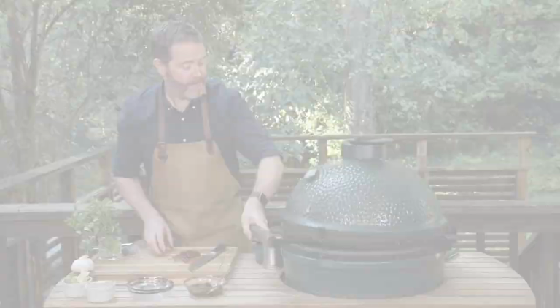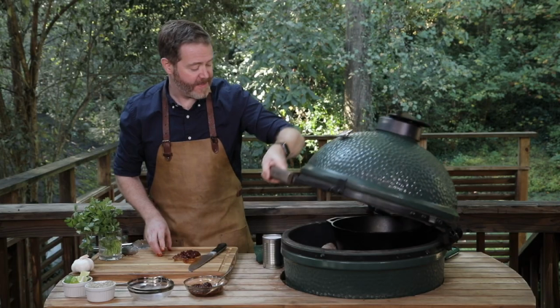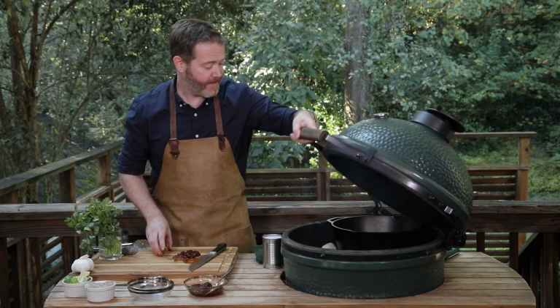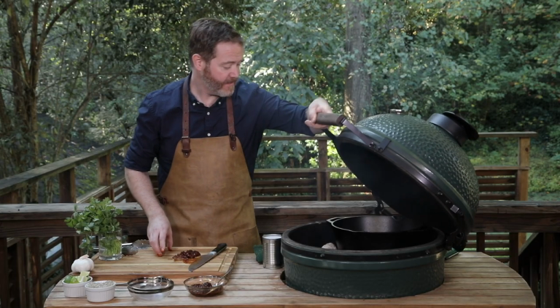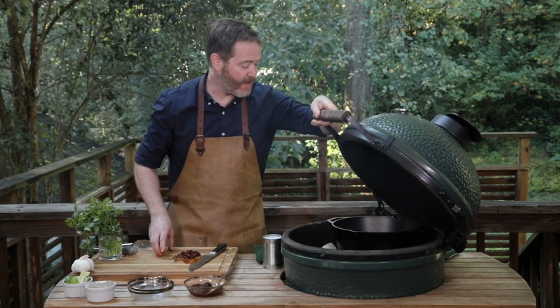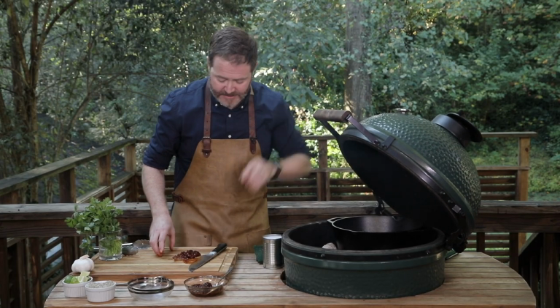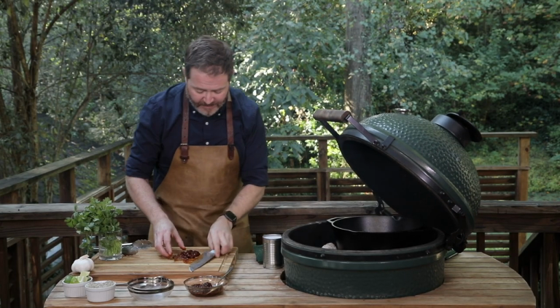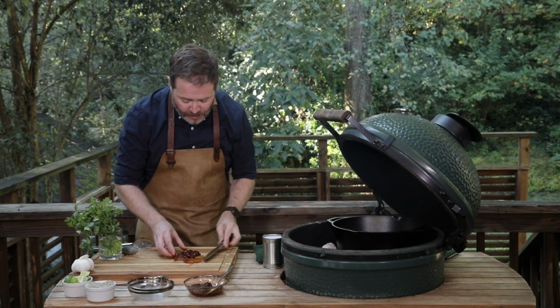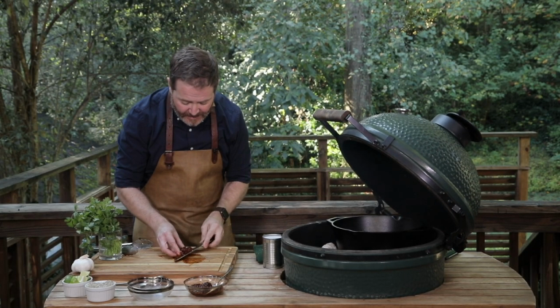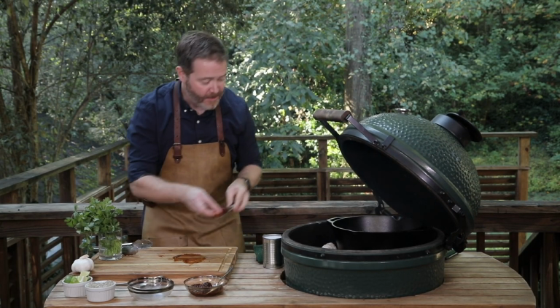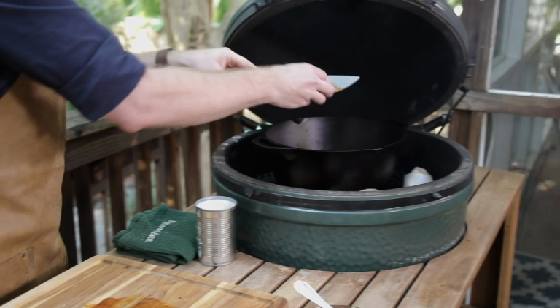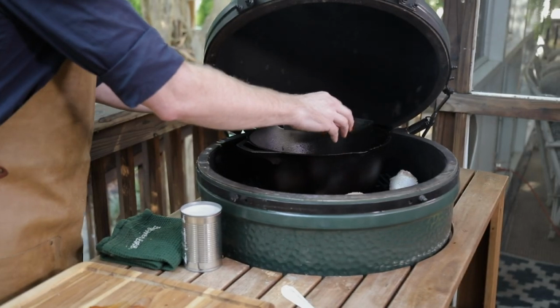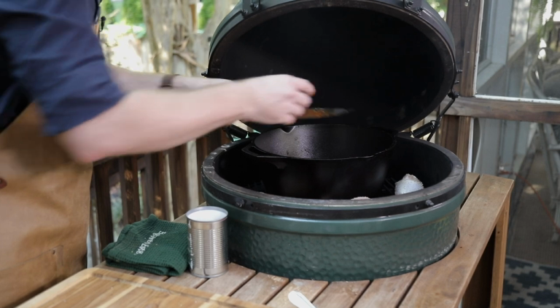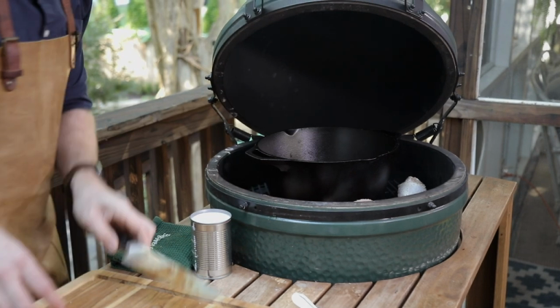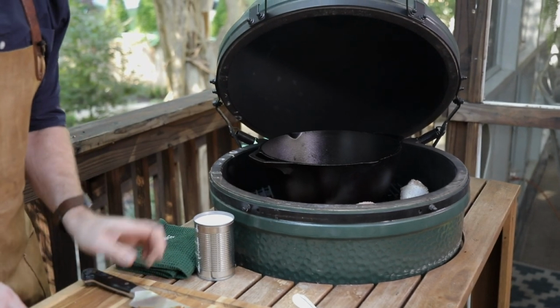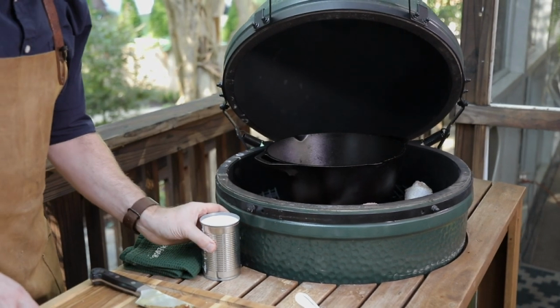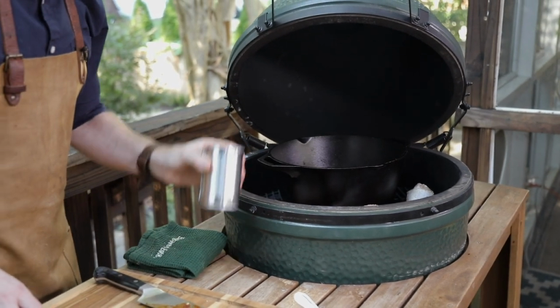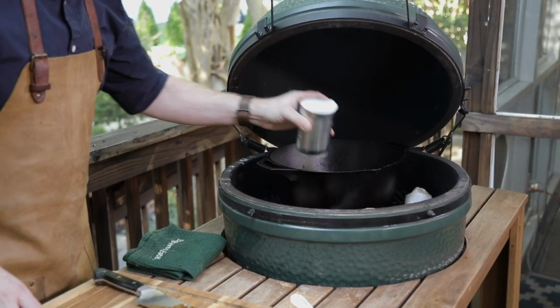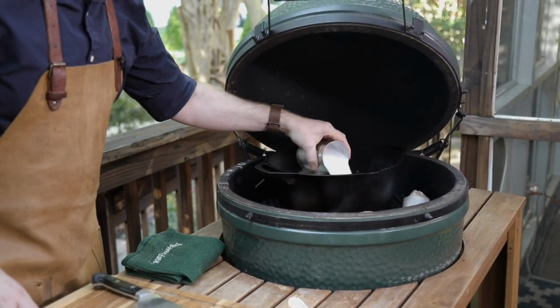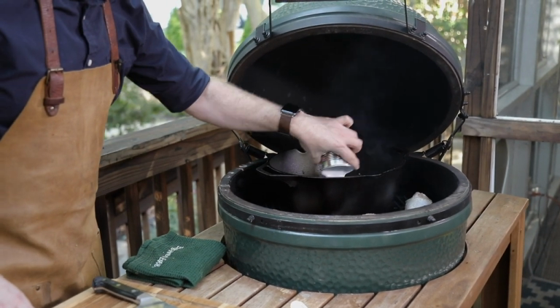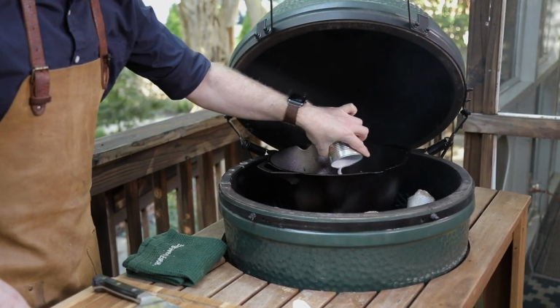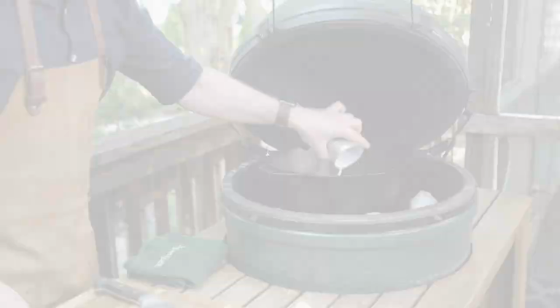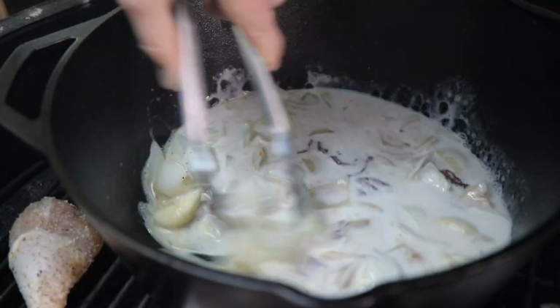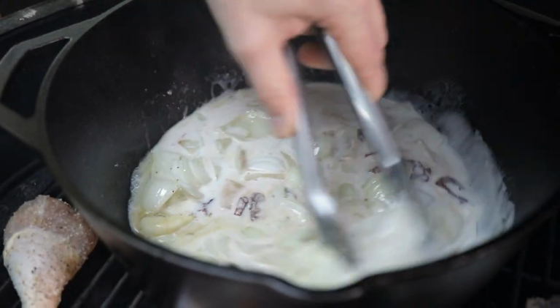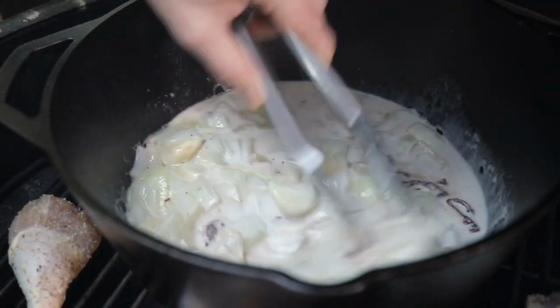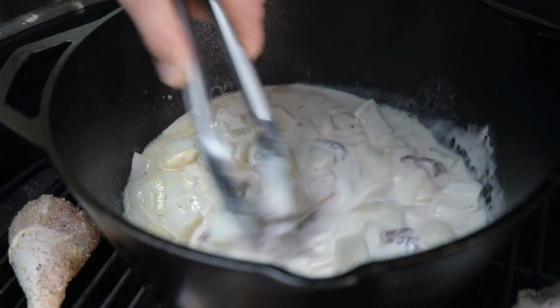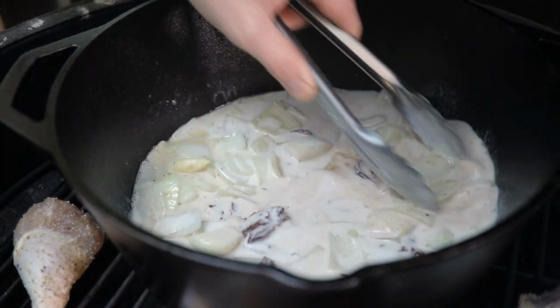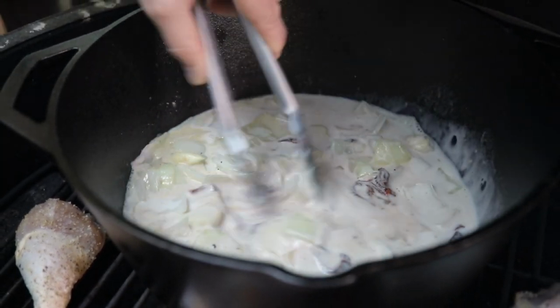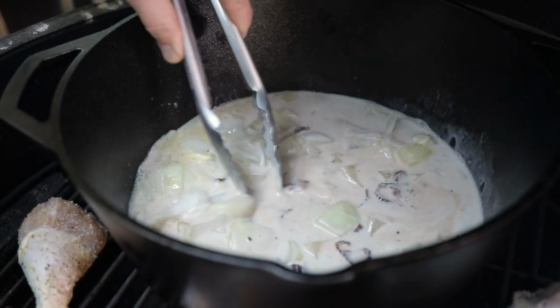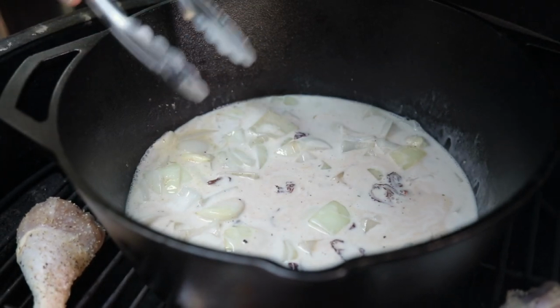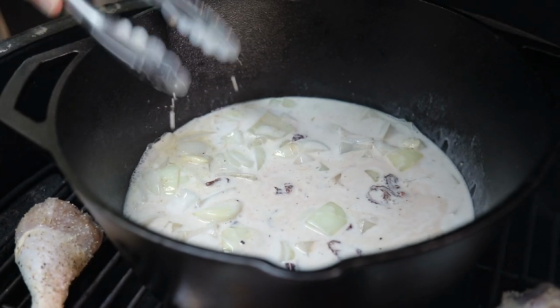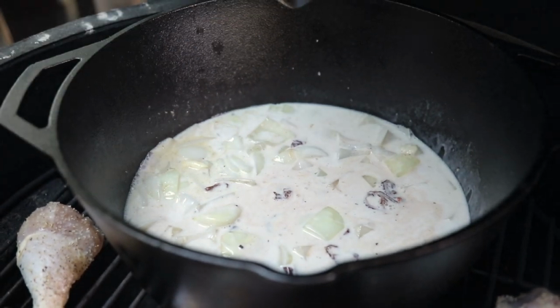We're gonna open this up. Now that our onions and garlic have gotten a little bit of color, we'll add our peppers in and a can of coconut milk. Just gonna stir to get those peppers to combine and let this simmer for about five minutes.